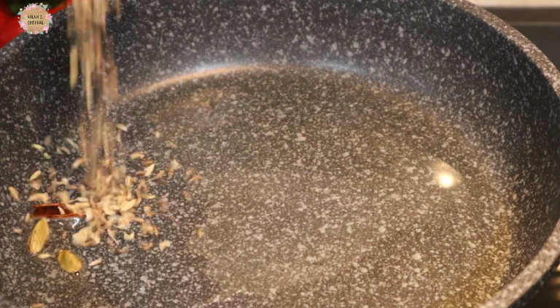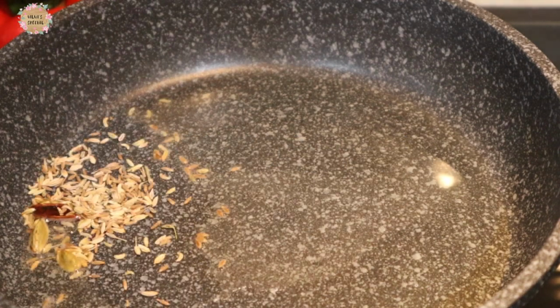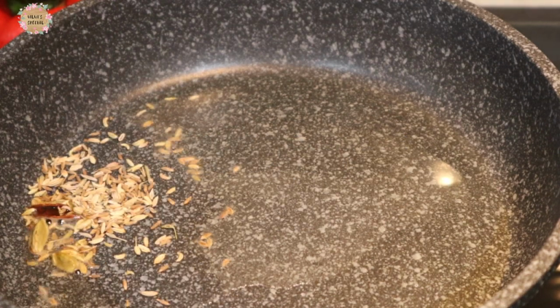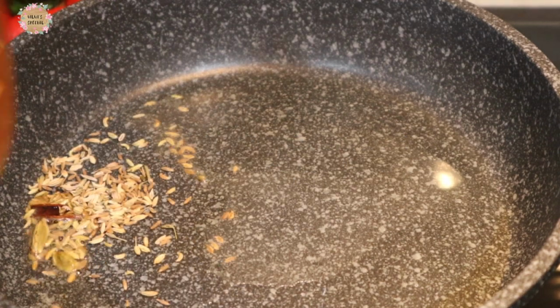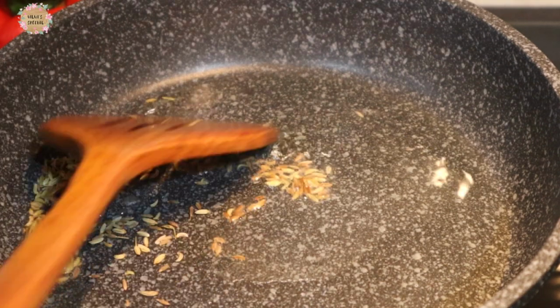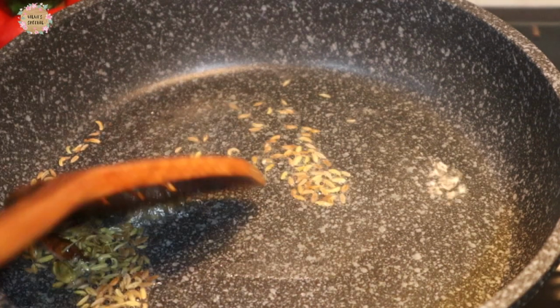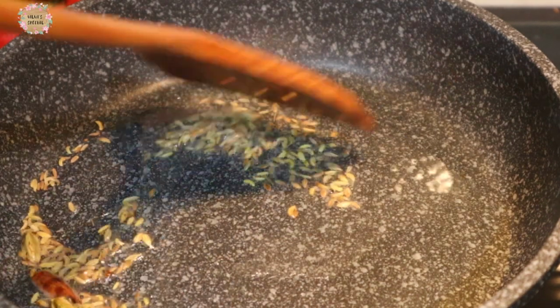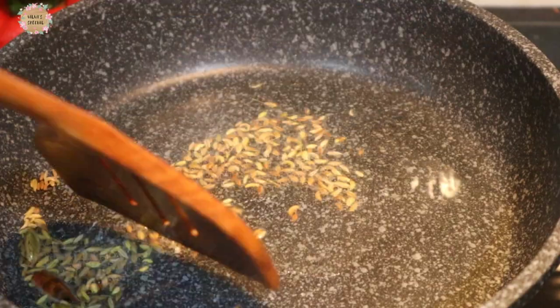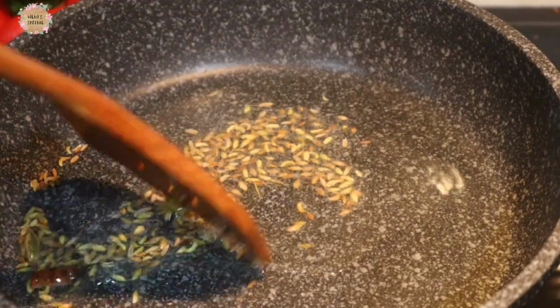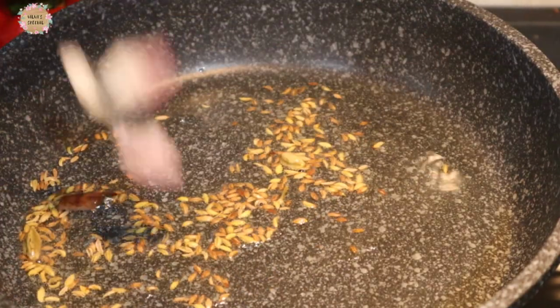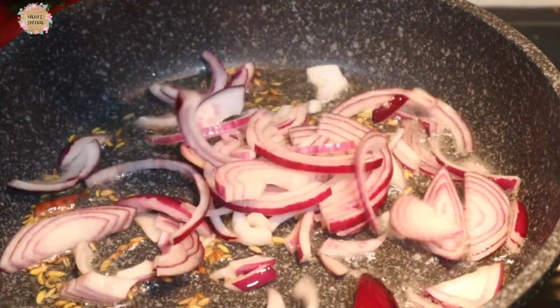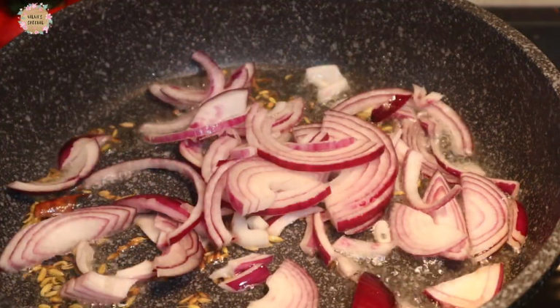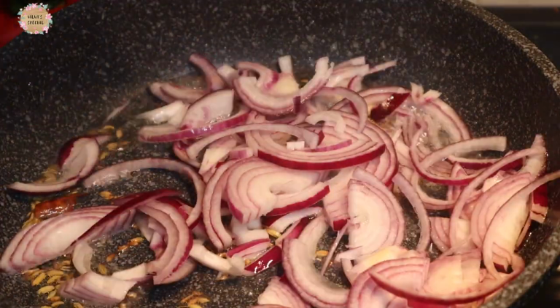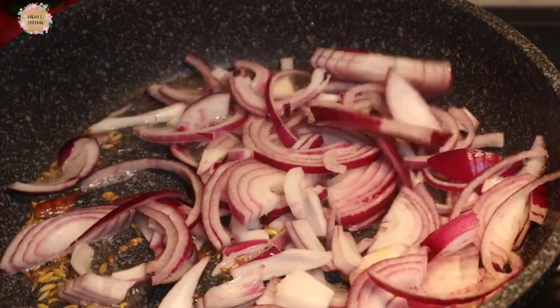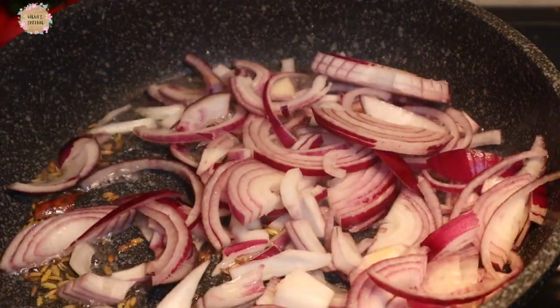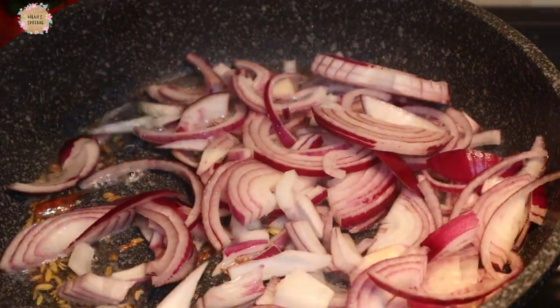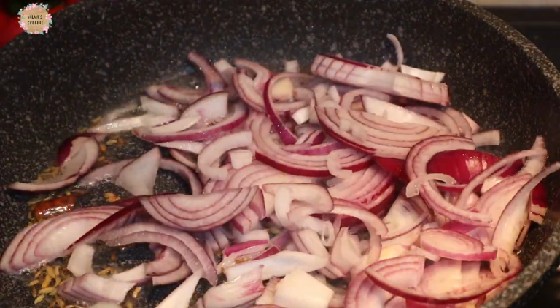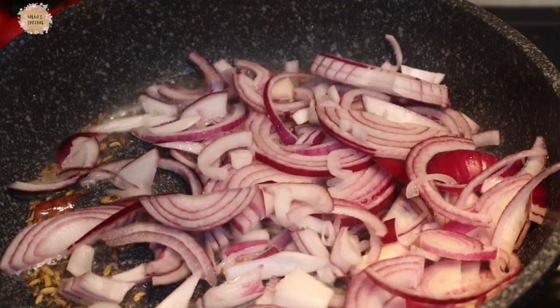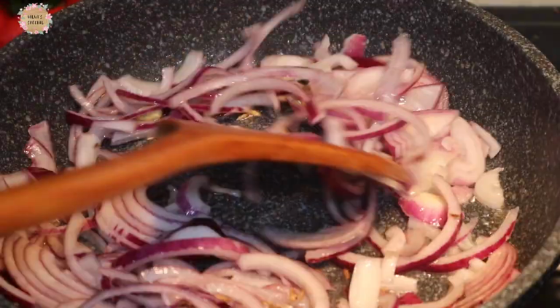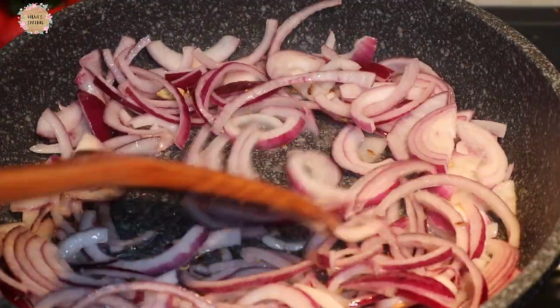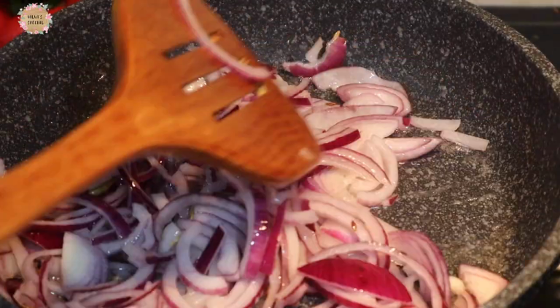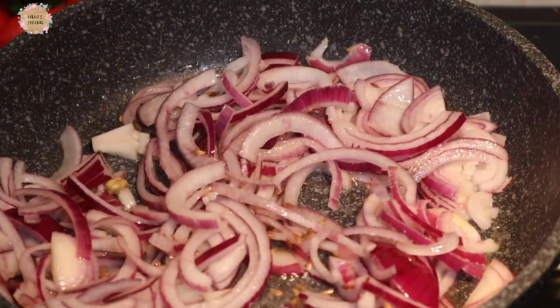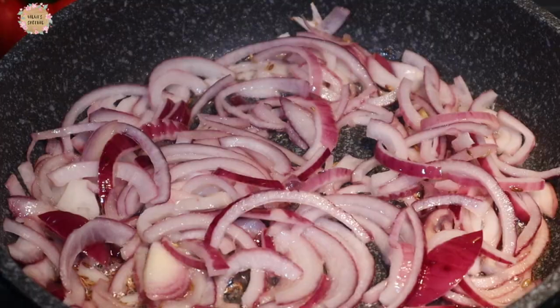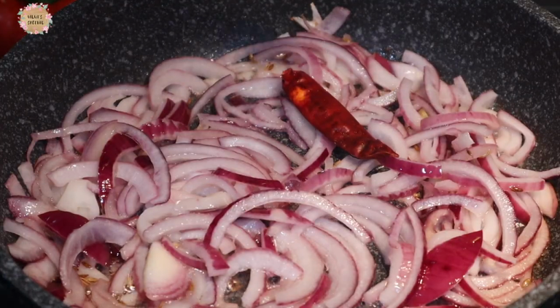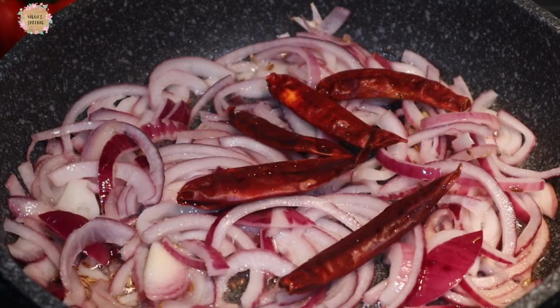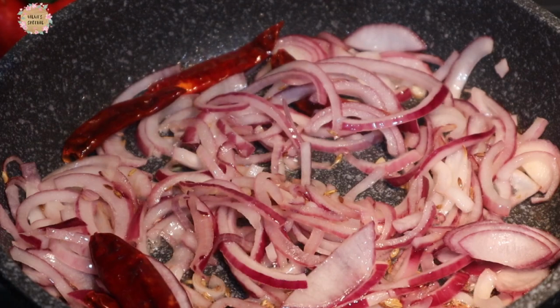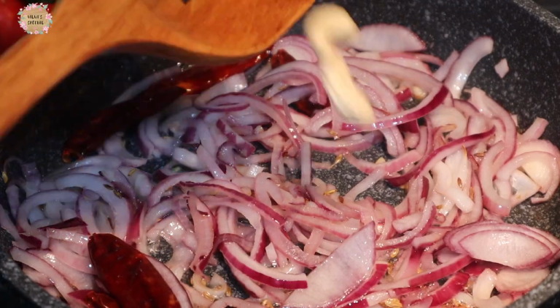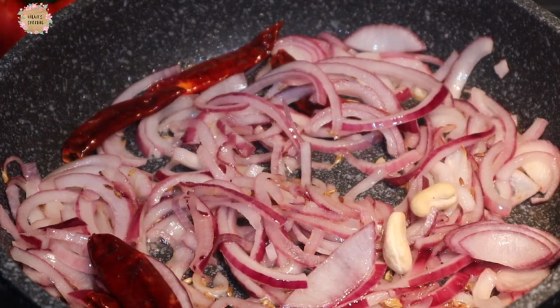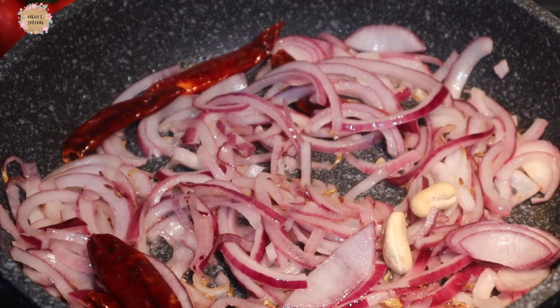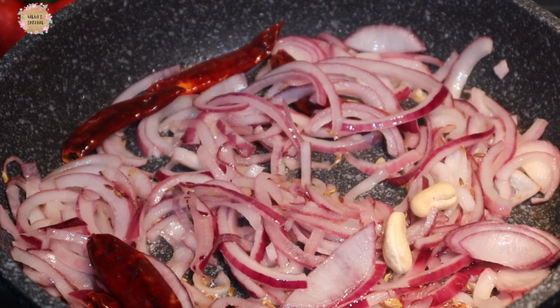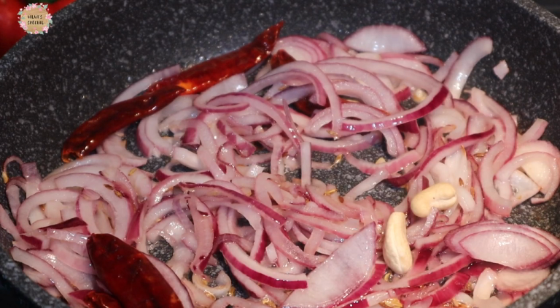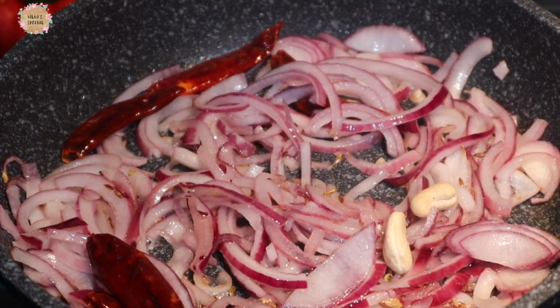We will make 2 spoons of salt, 2-3 pasta and olive oil. We will mix it in a little bit more.